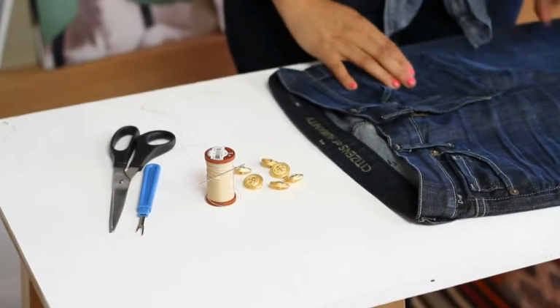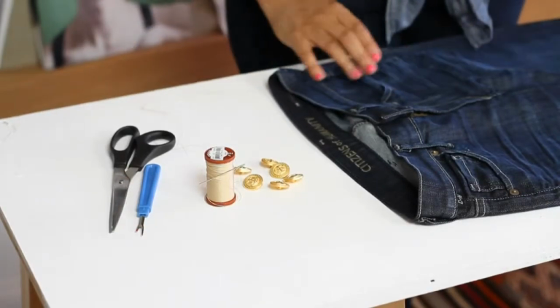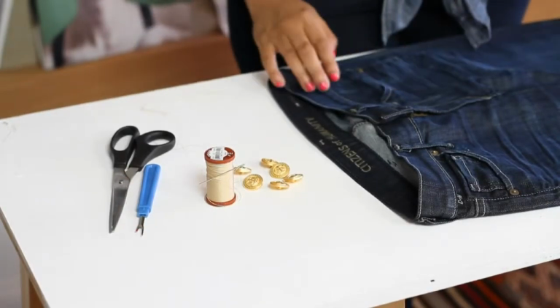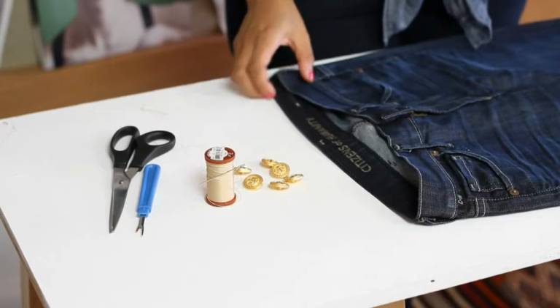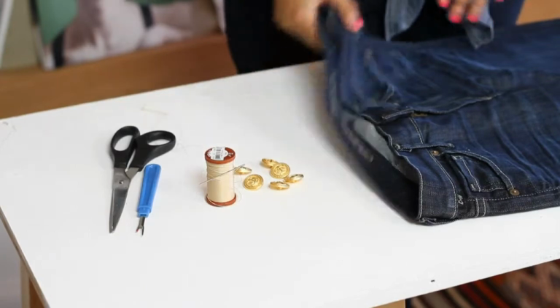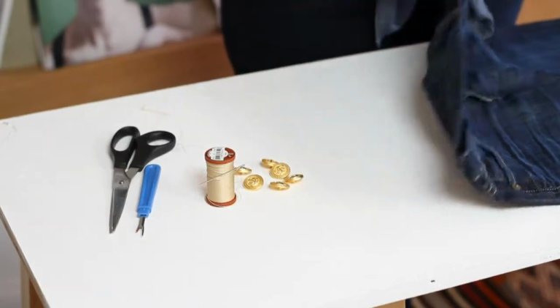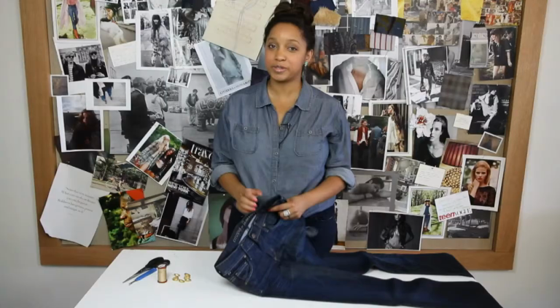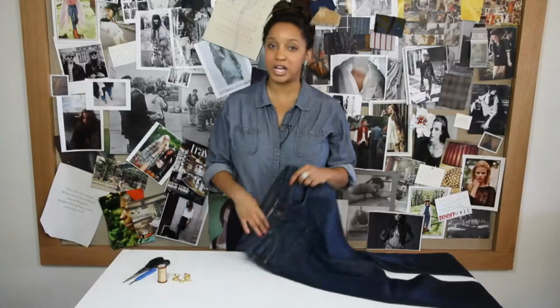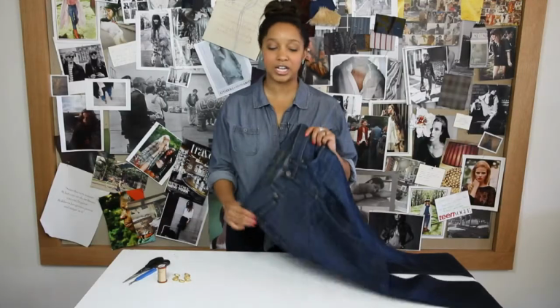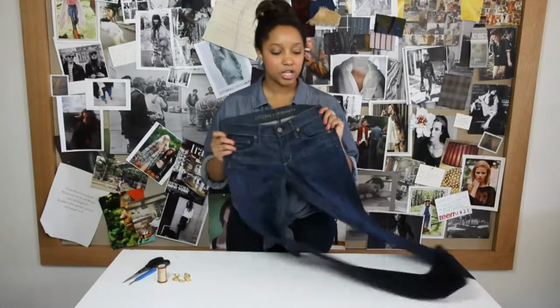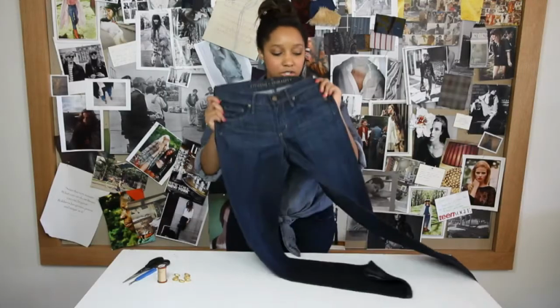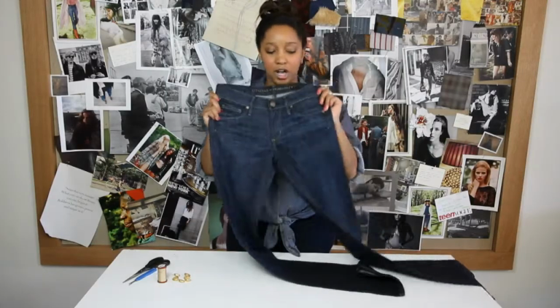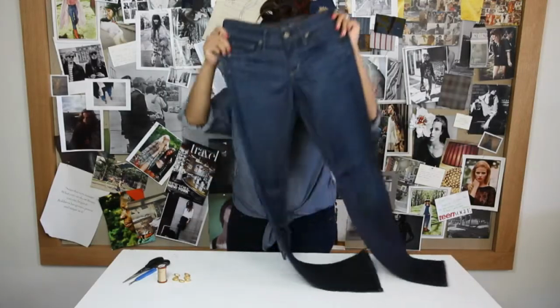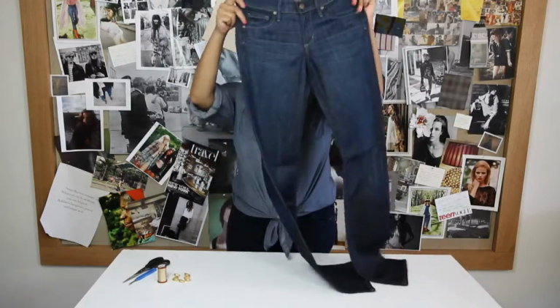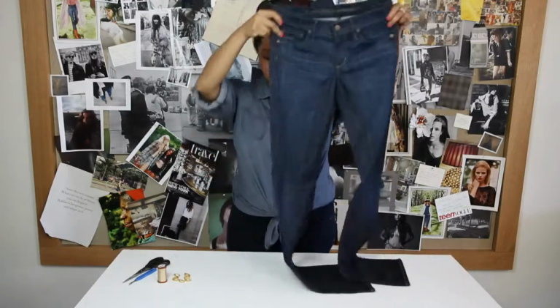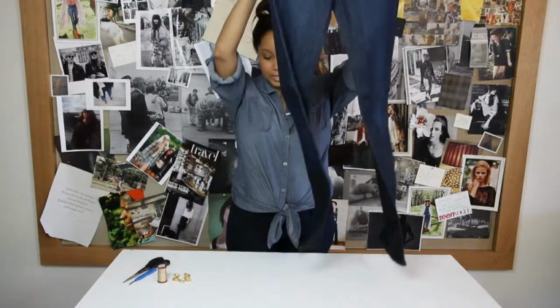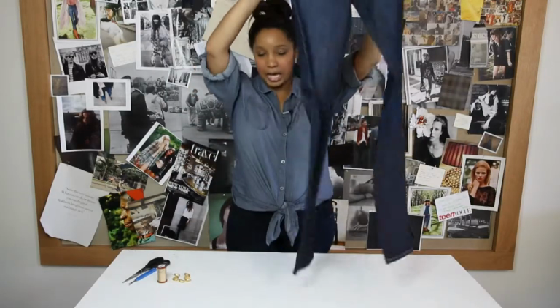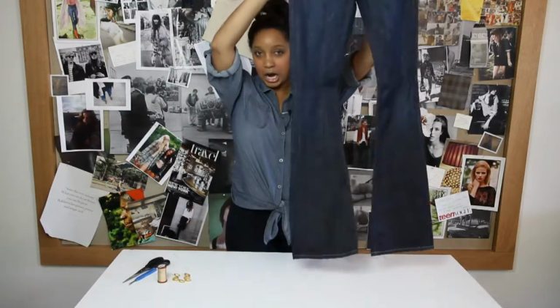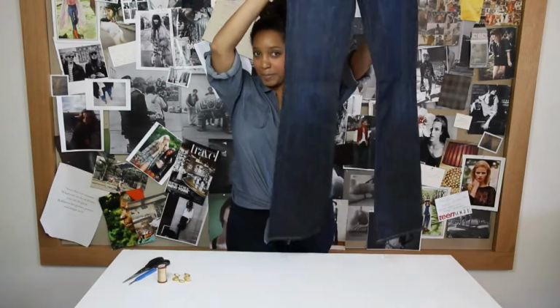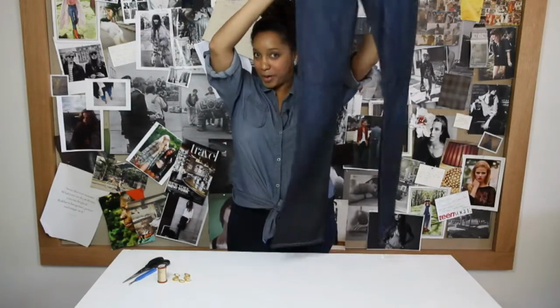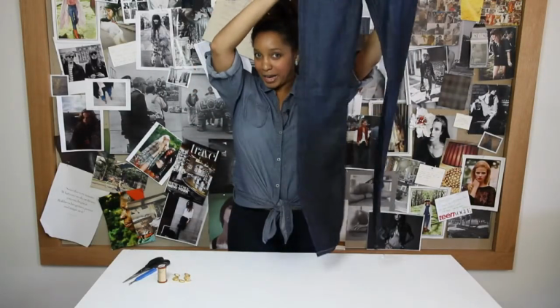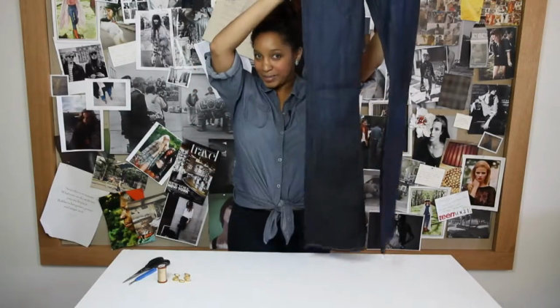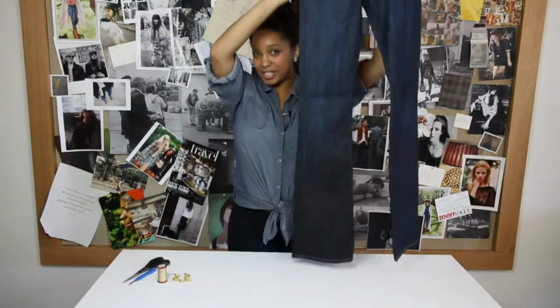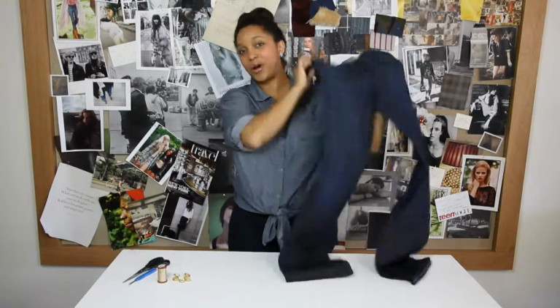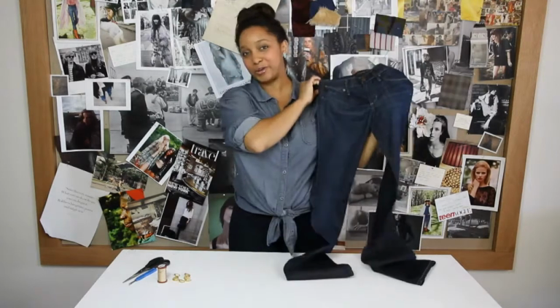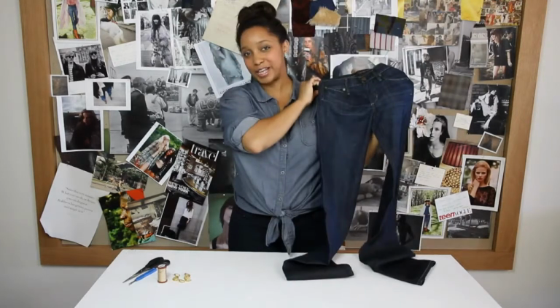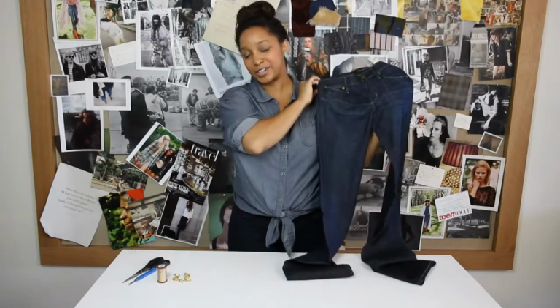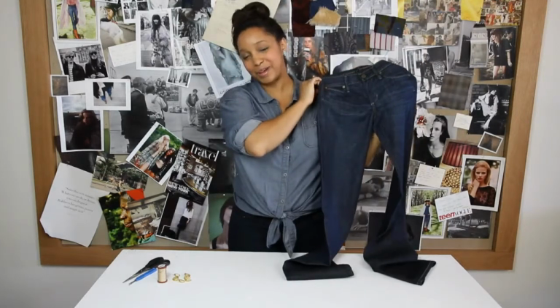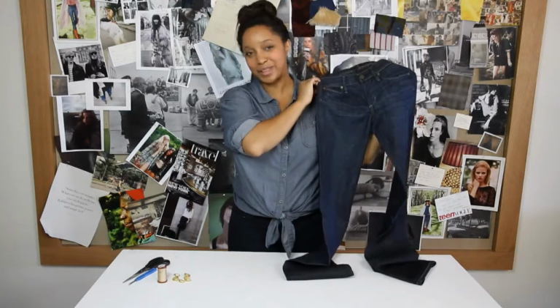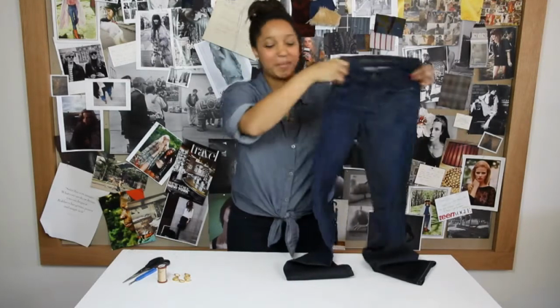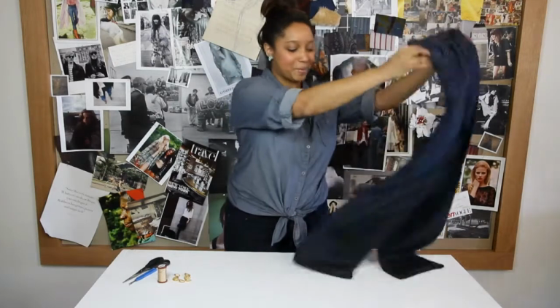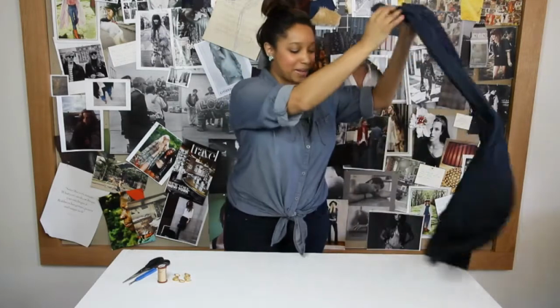It's also really important that for this project, you start off with a pair of jeans that are bell-bottoms, because we all know Sailors, well, they wear bell-bottom pants.